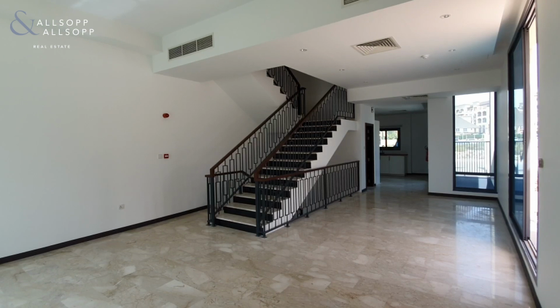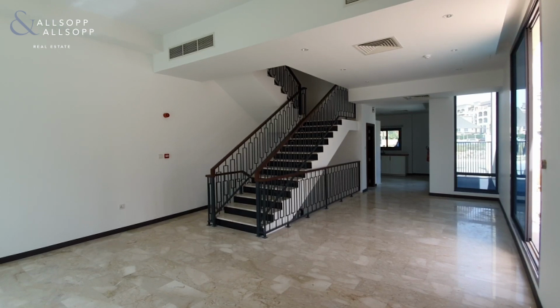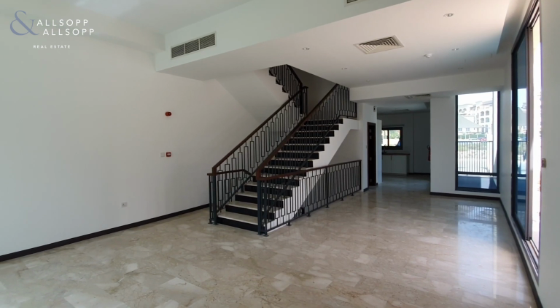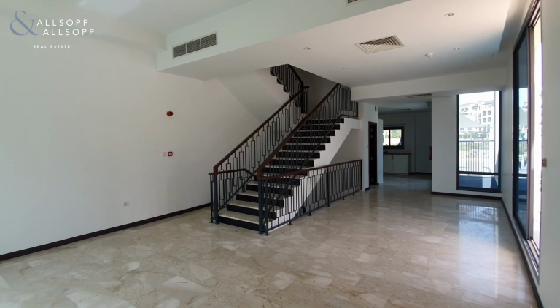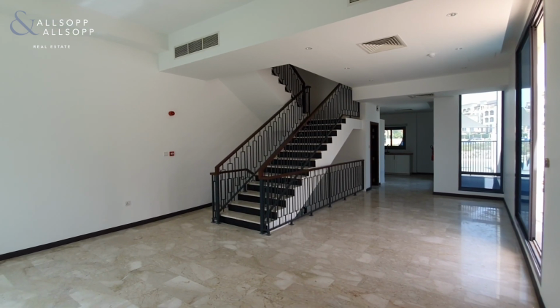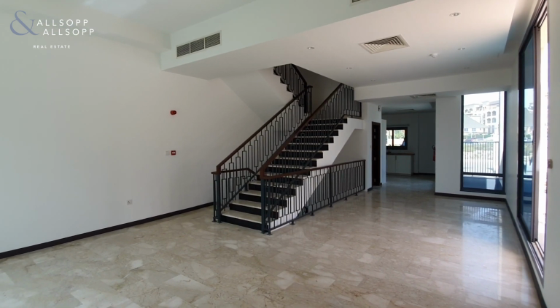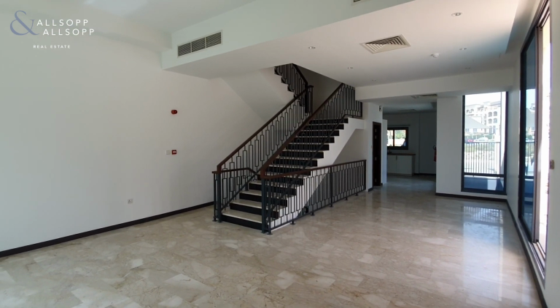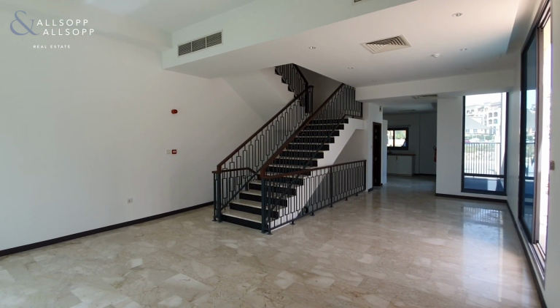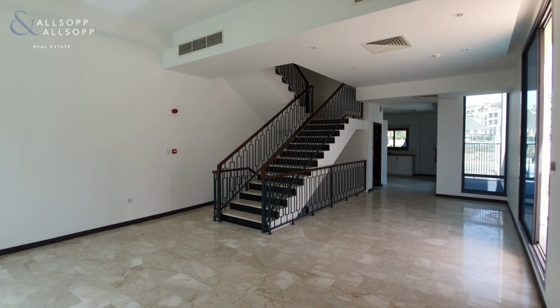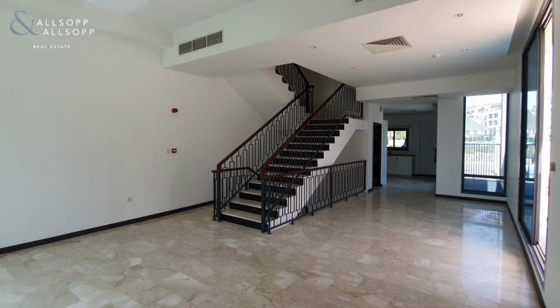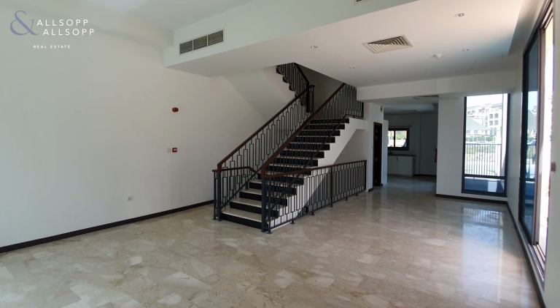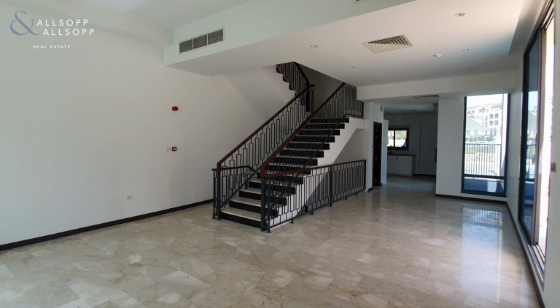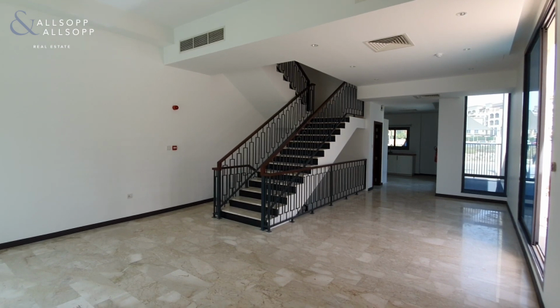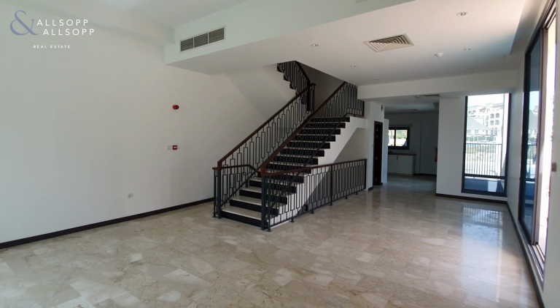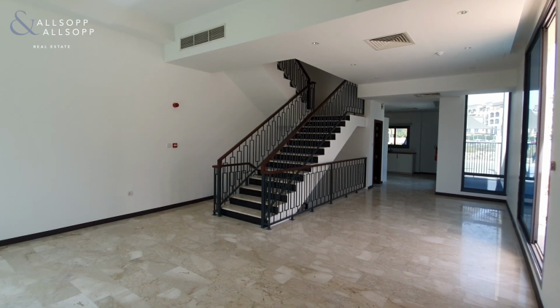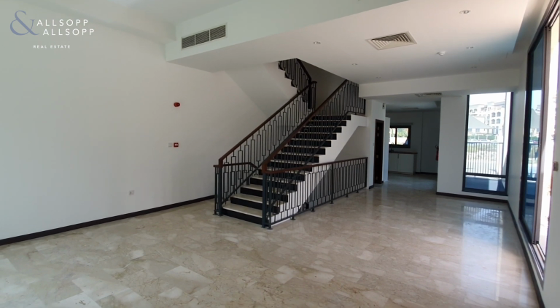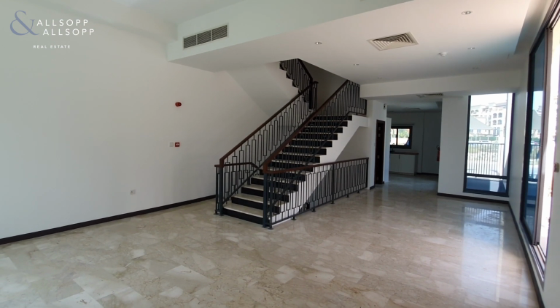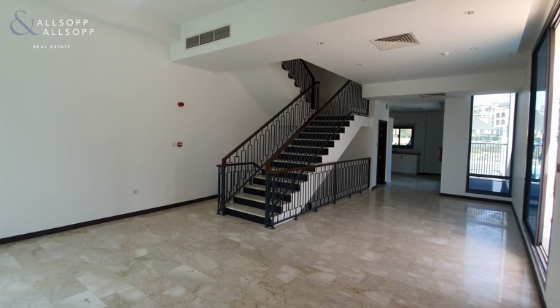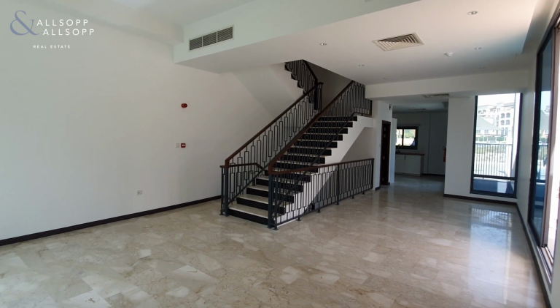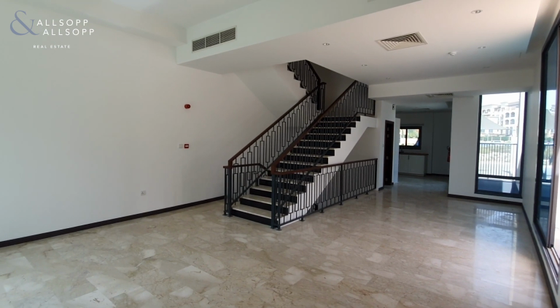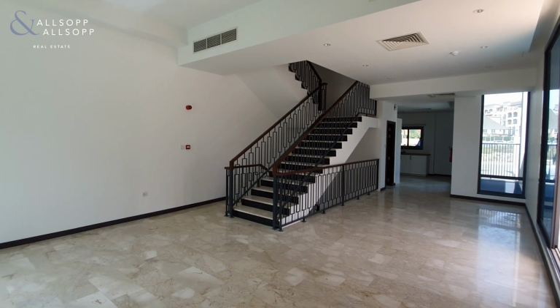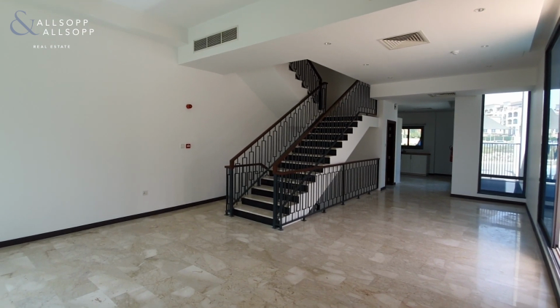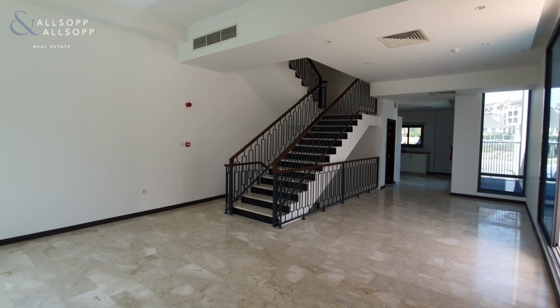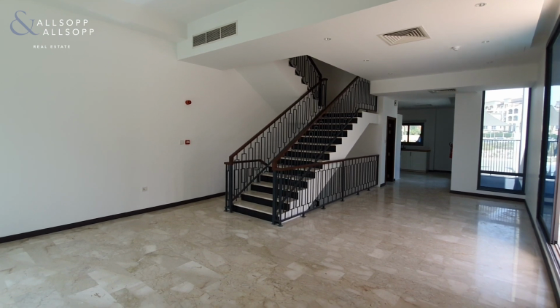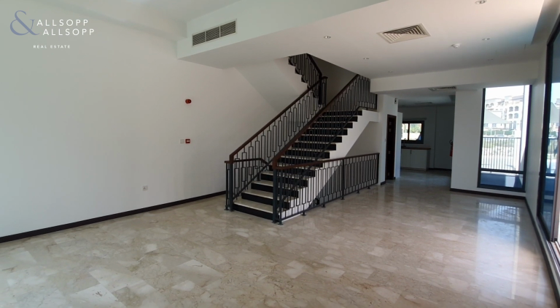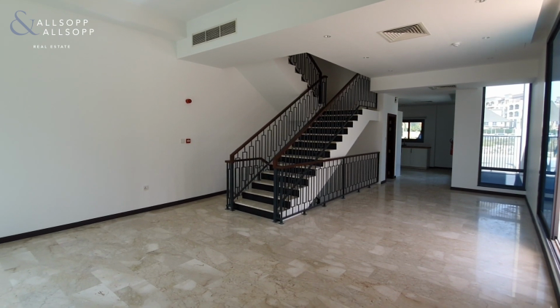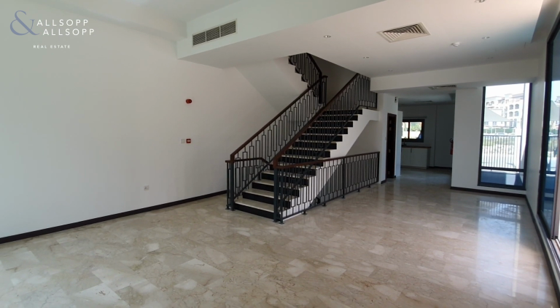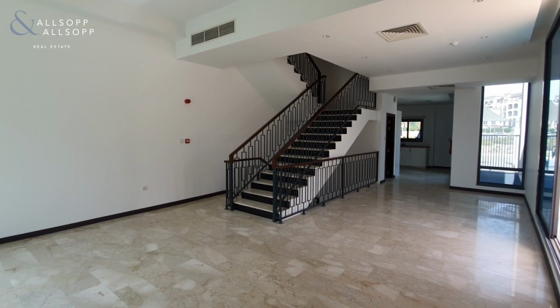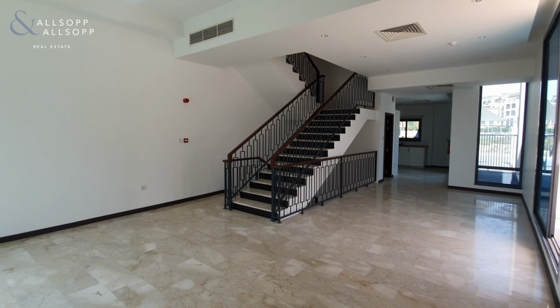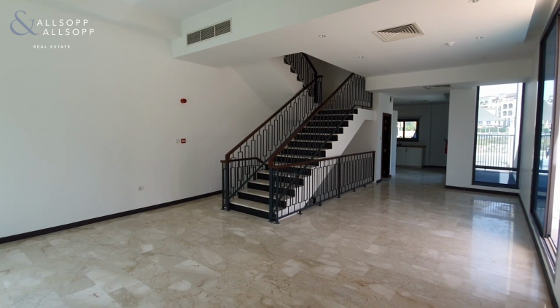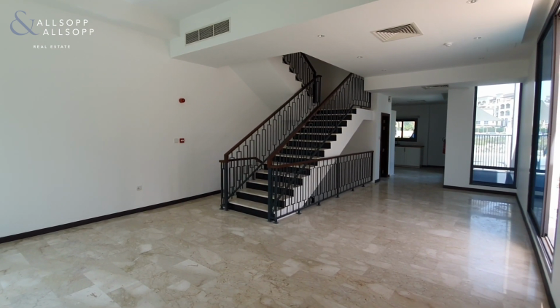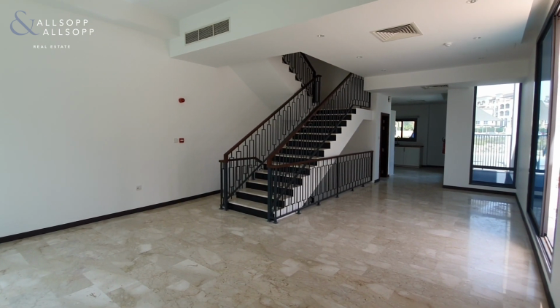Hi there, it's Ryan from Allsop and Allsop Real Estate here to show you around this large four bedroom plus basement unit in Westar Constellation. As you walk in the door, the first thing you get hit with is the sheer space and size.